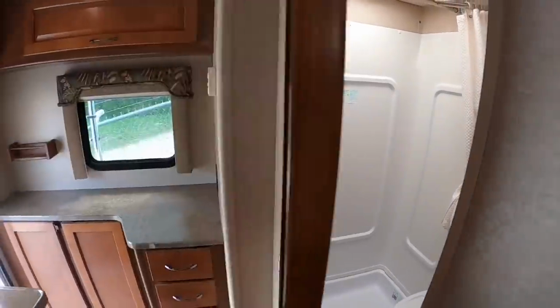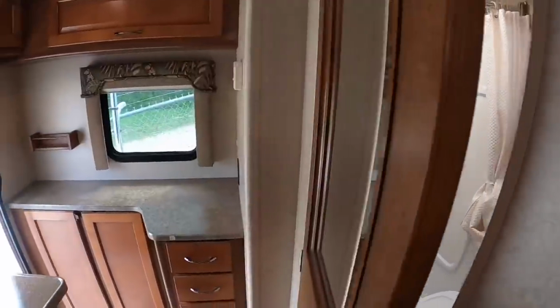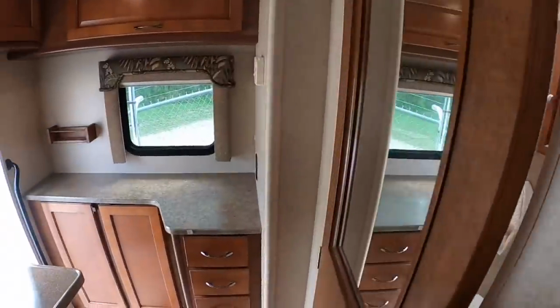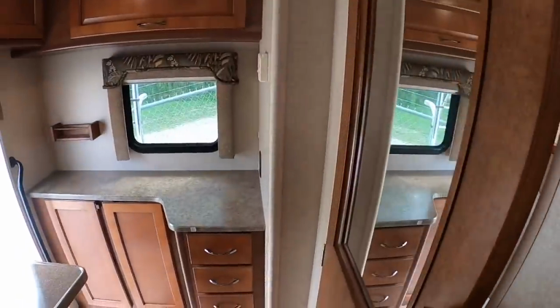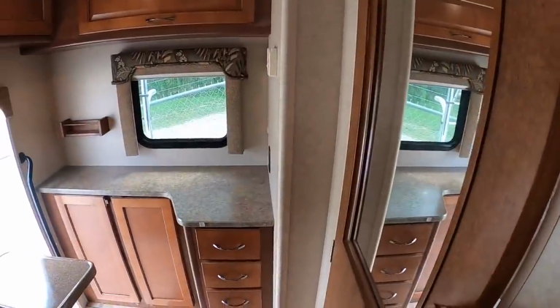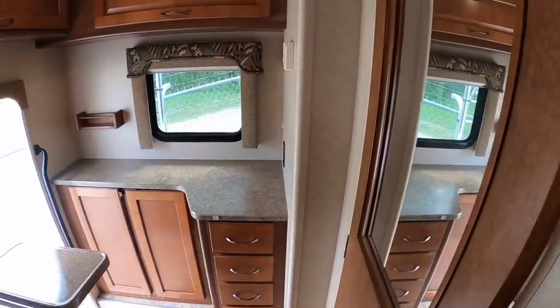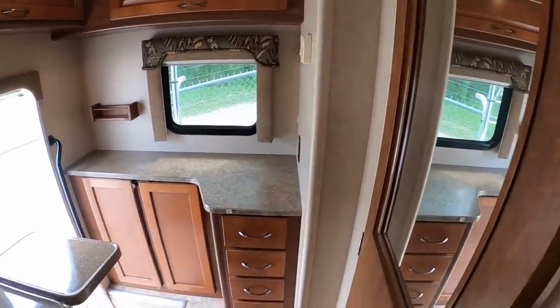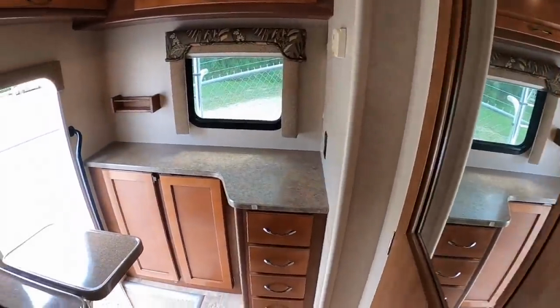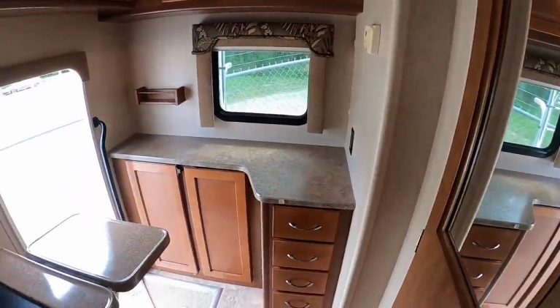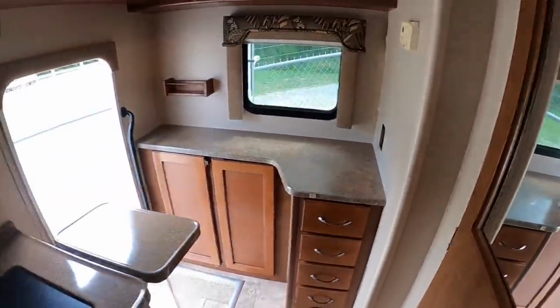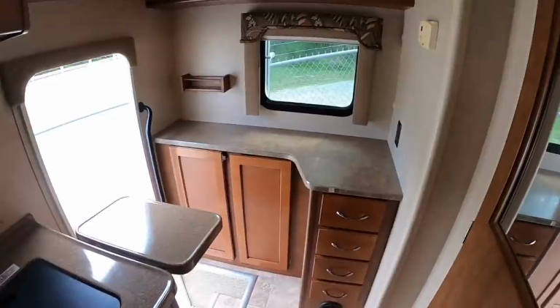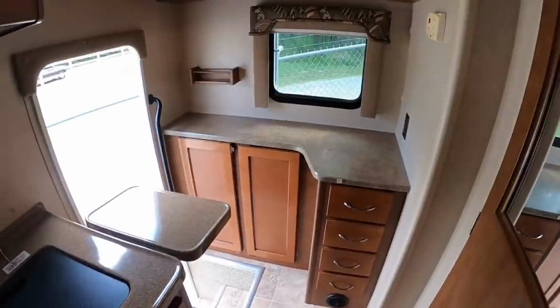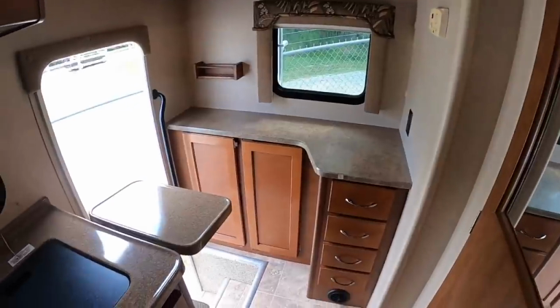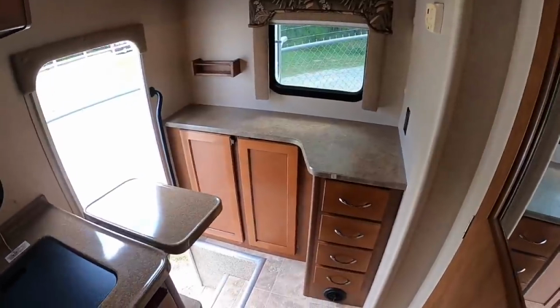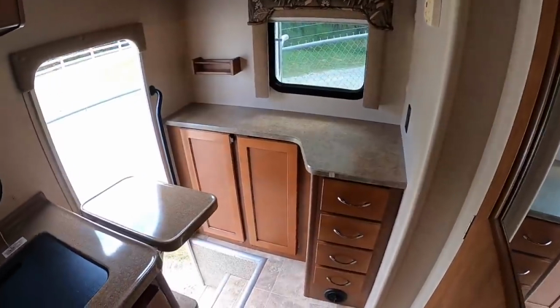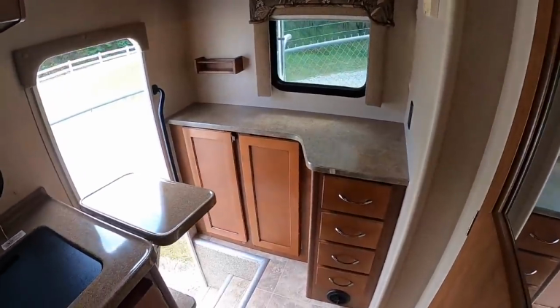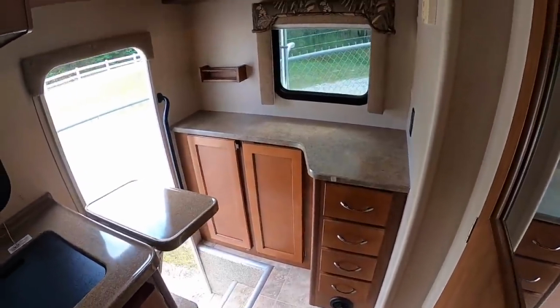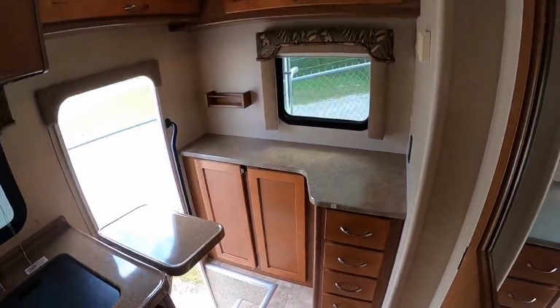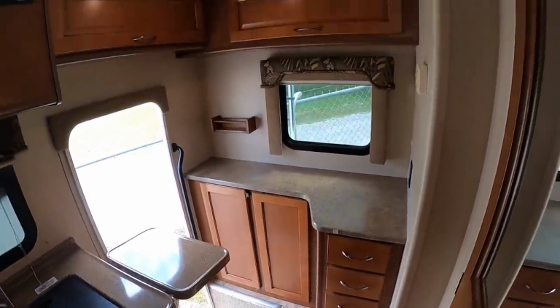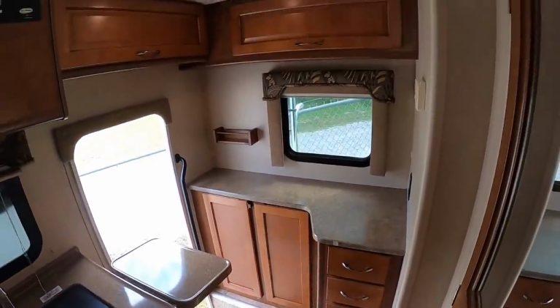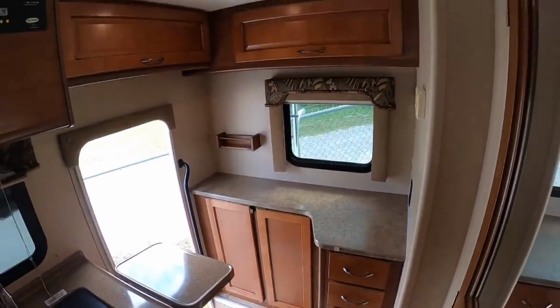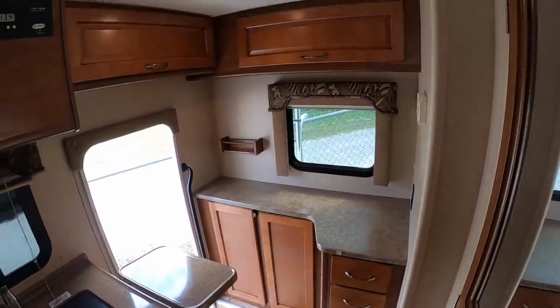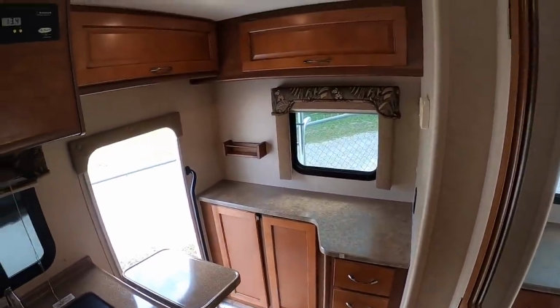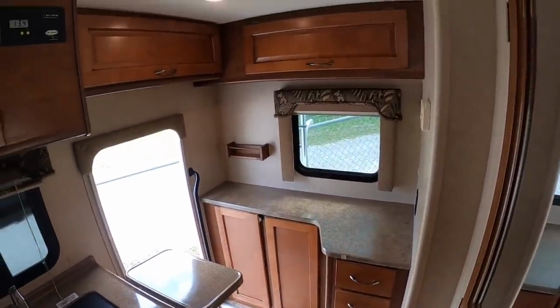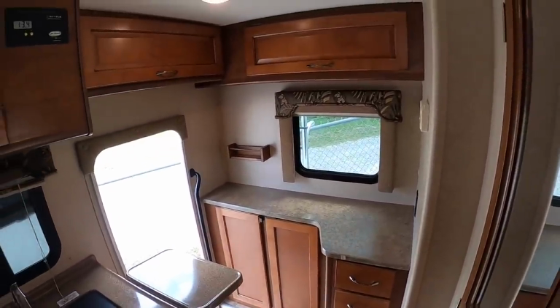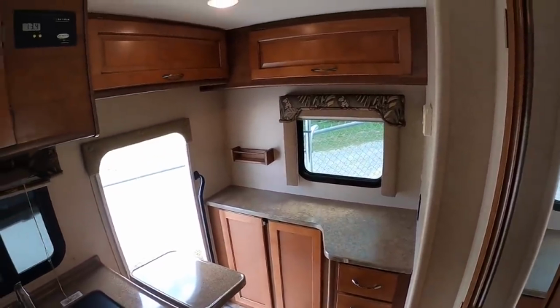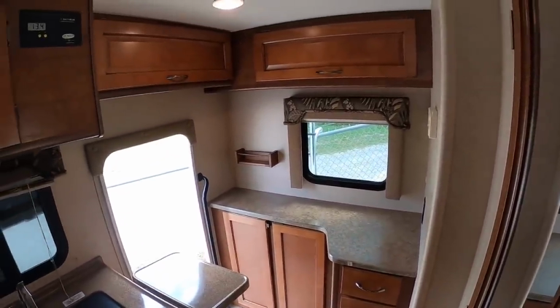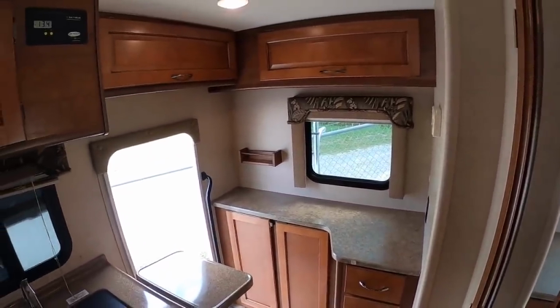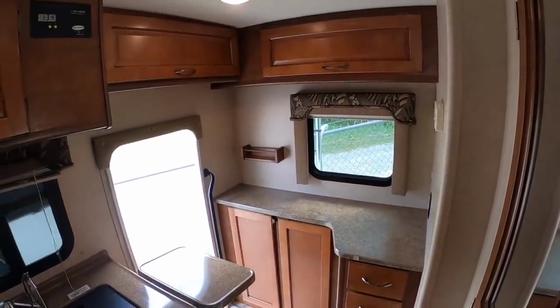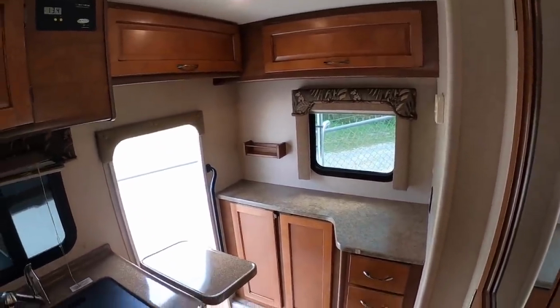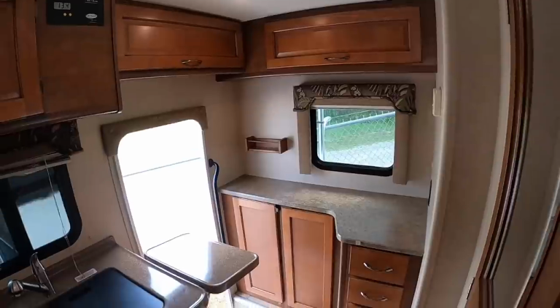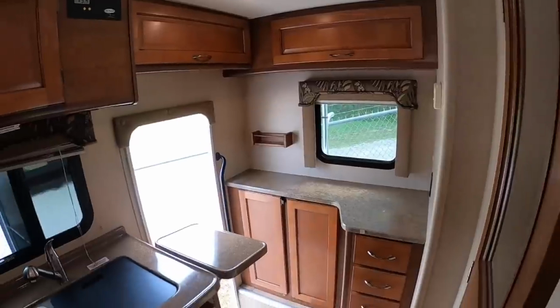I'll go over the inside of this camper one more time without running my mouth so y'all can see it one last time.